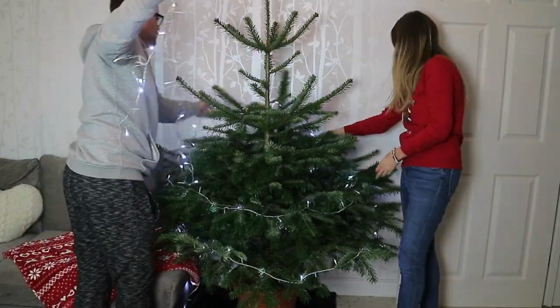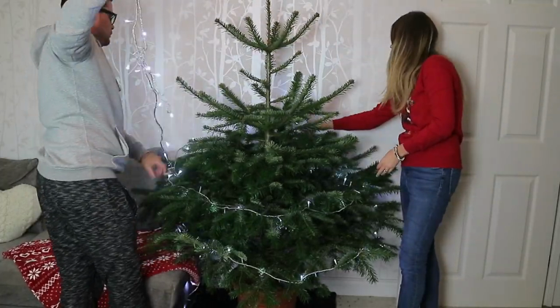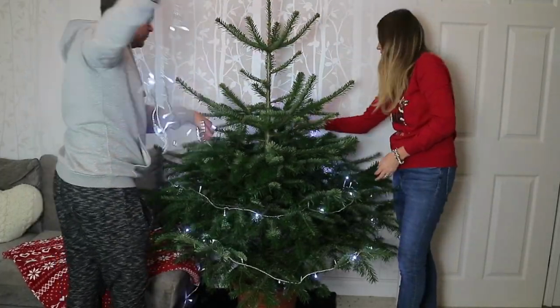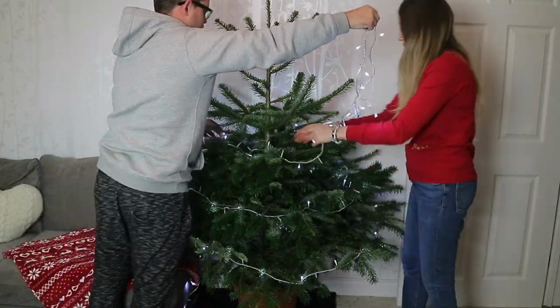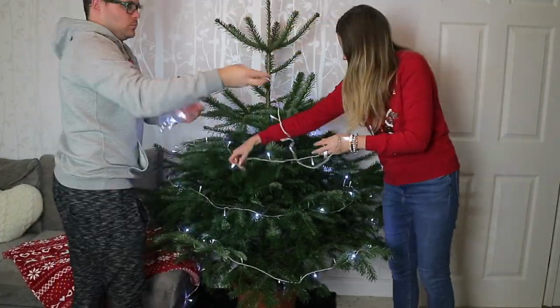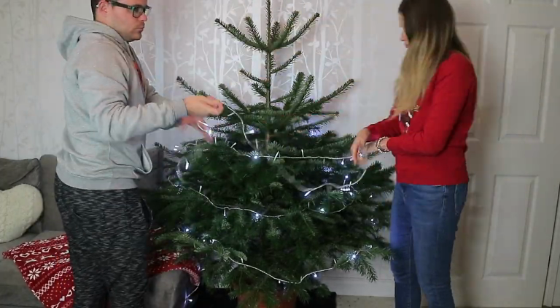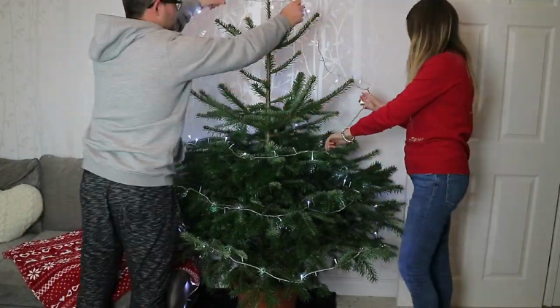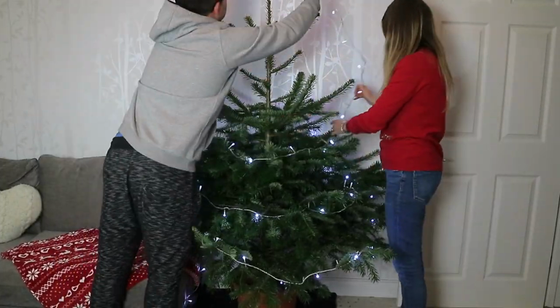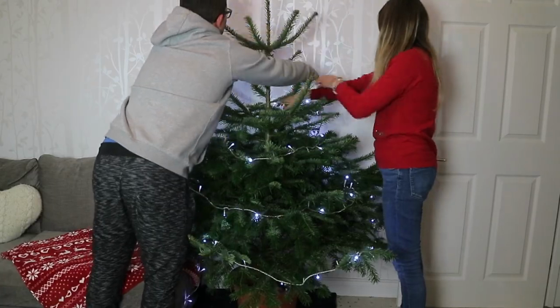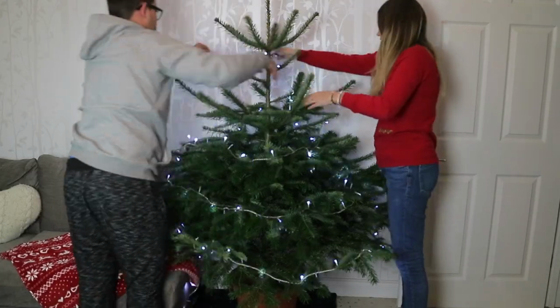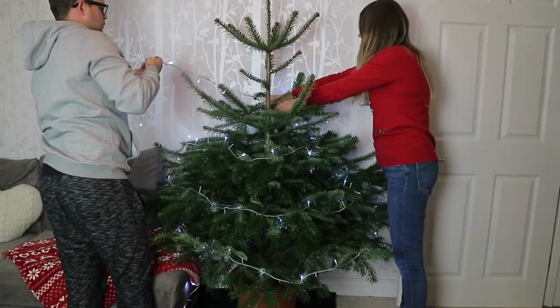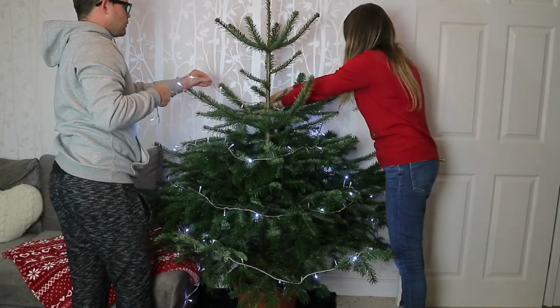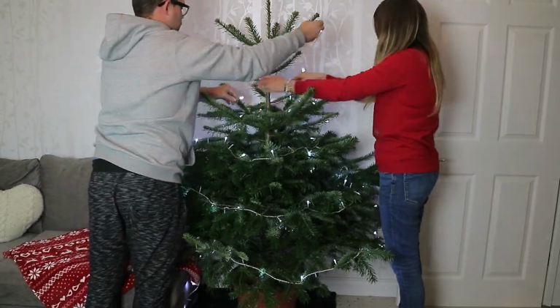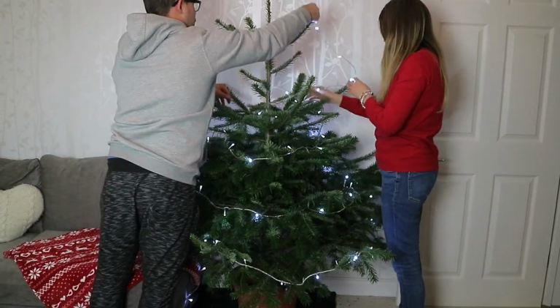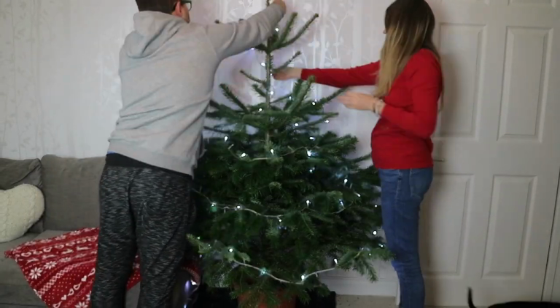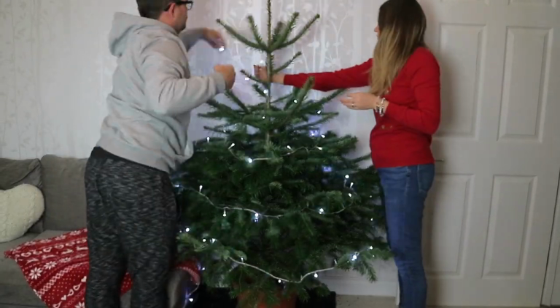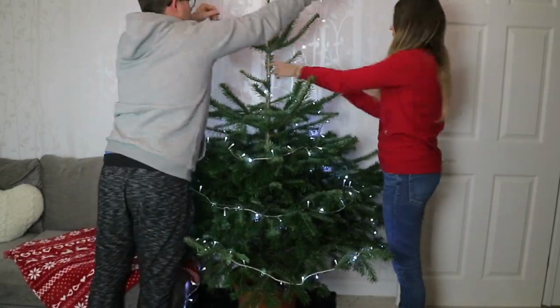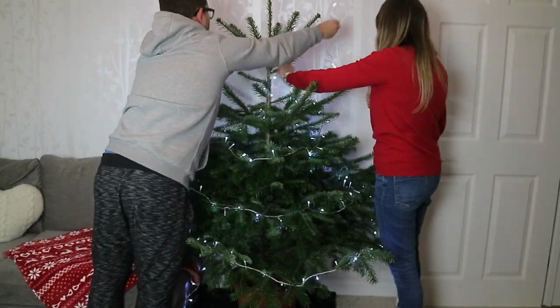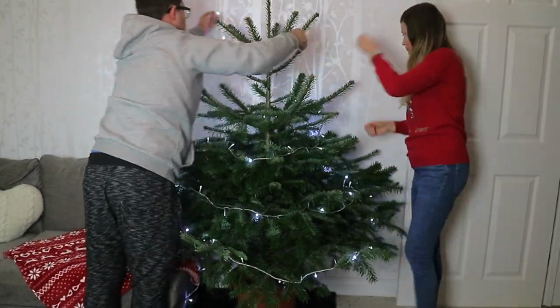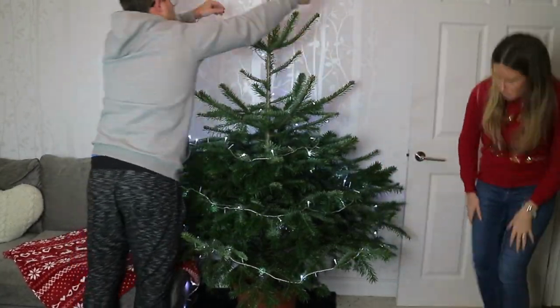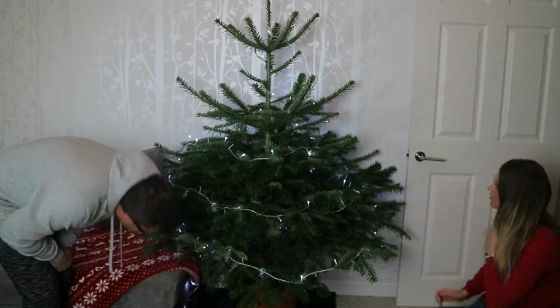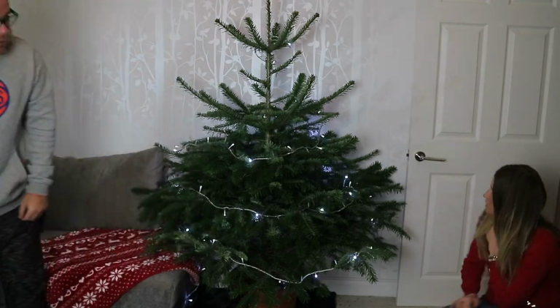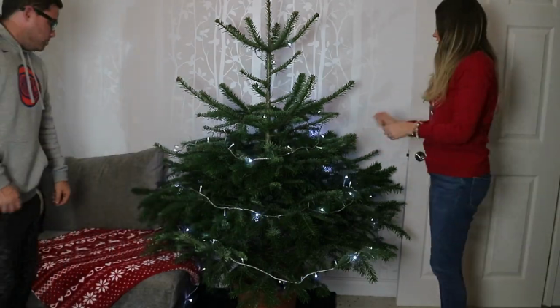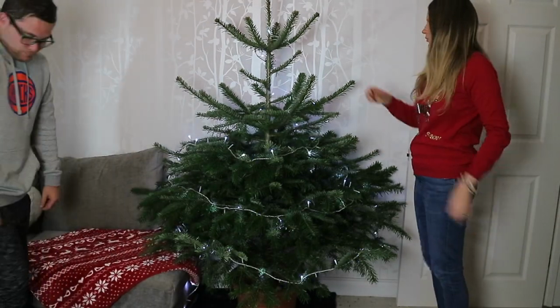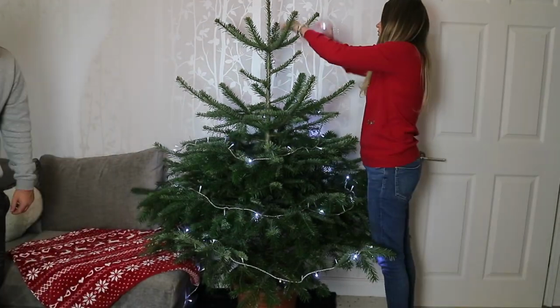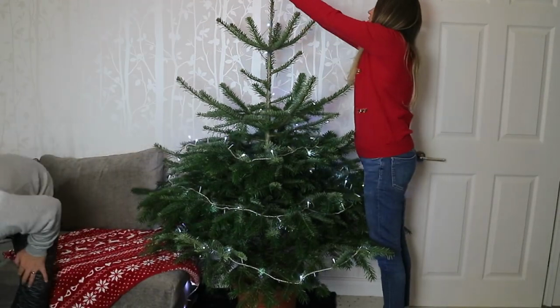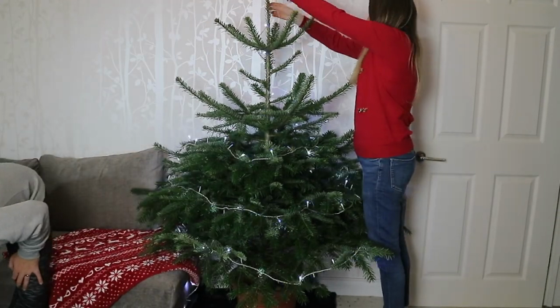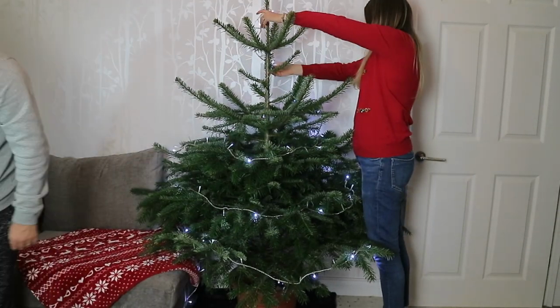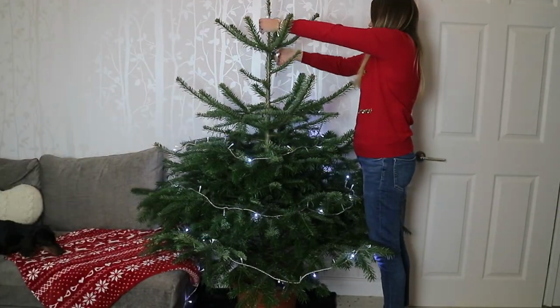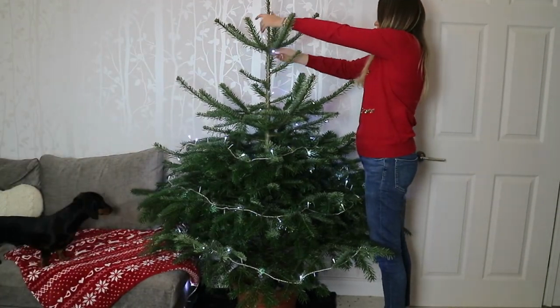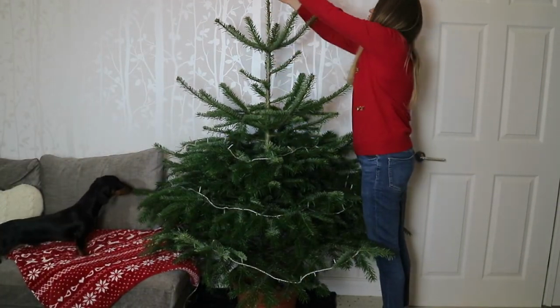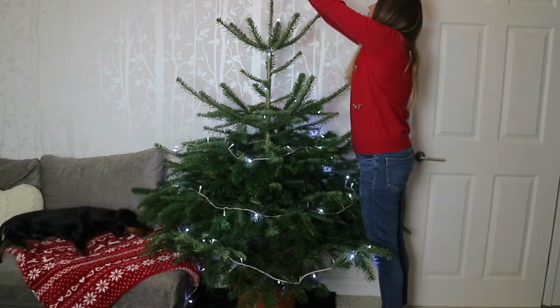We usually plug them in and start from the bottom and just work our way round and up. These lights are nice because there's no need for a second box — there's always enough to fit around the whole tree.